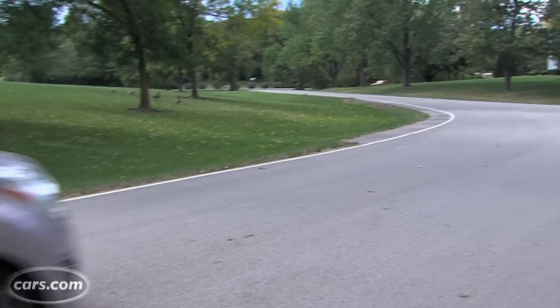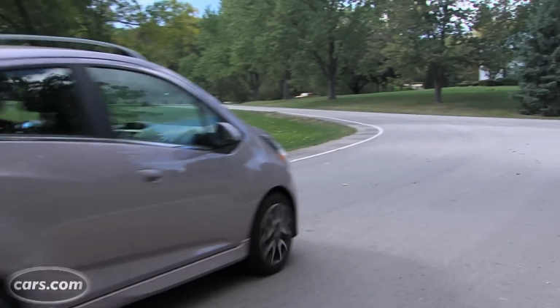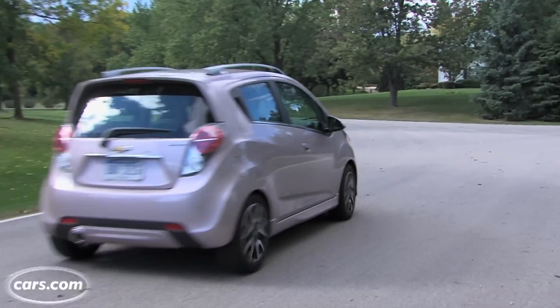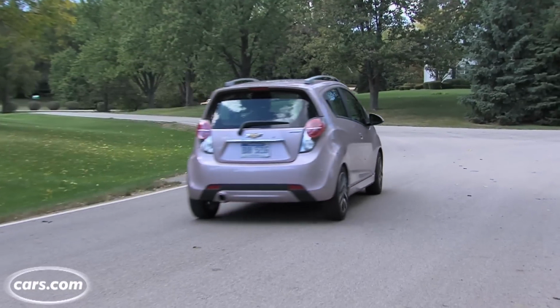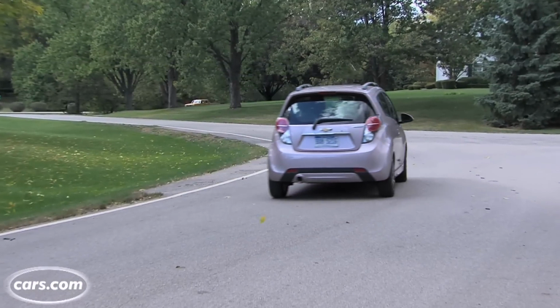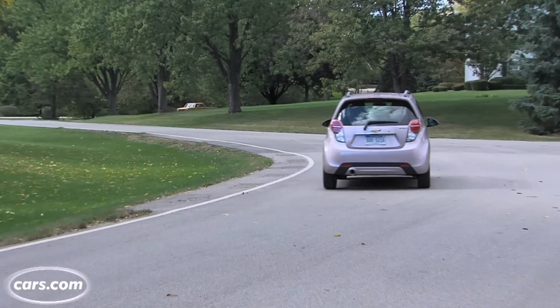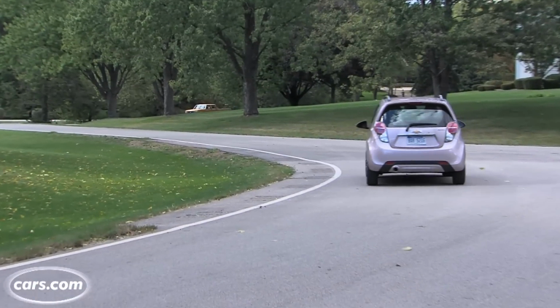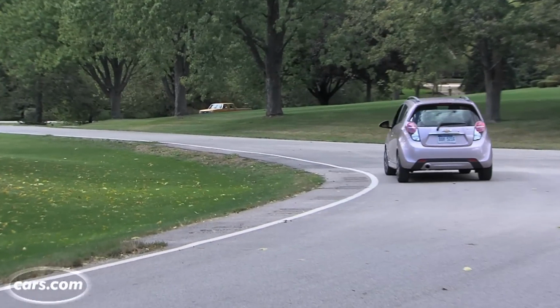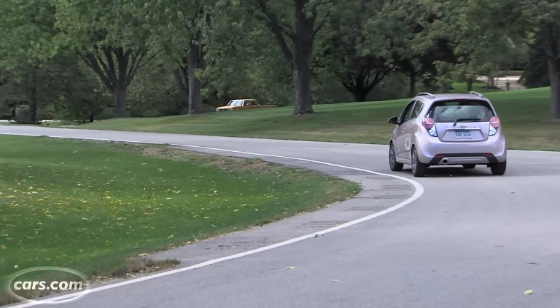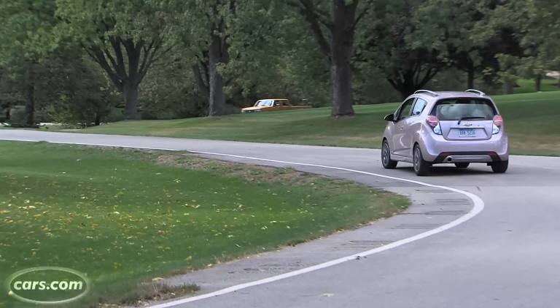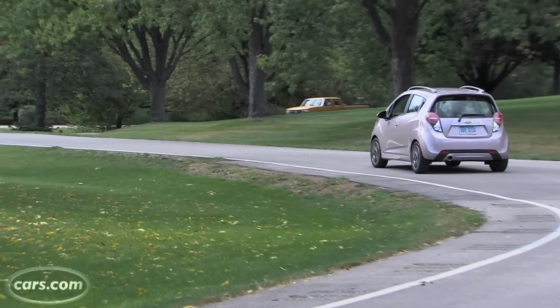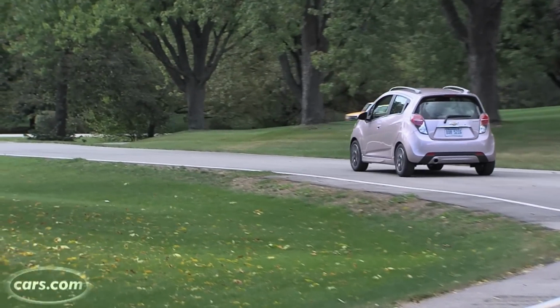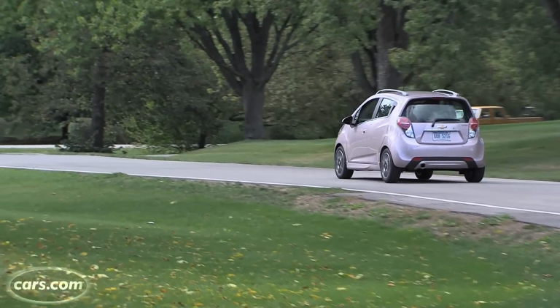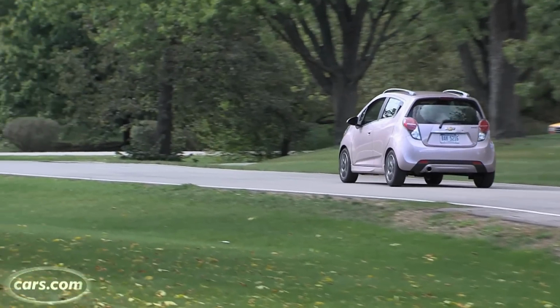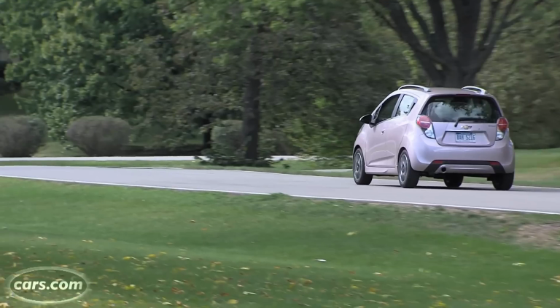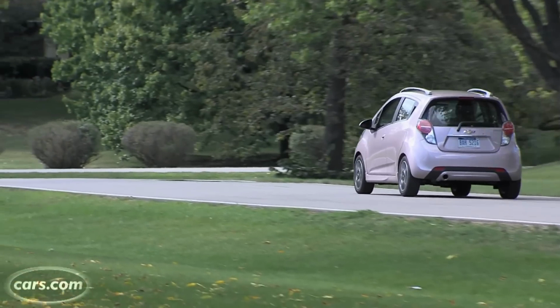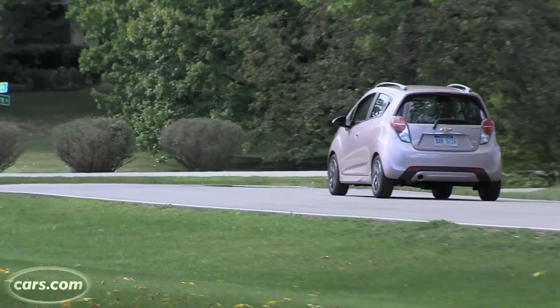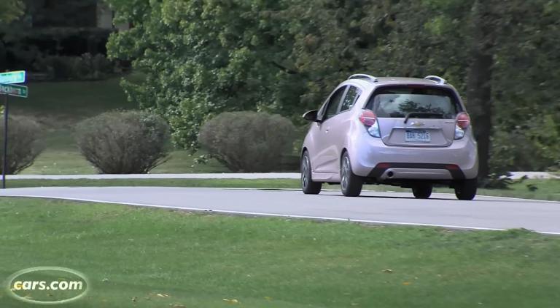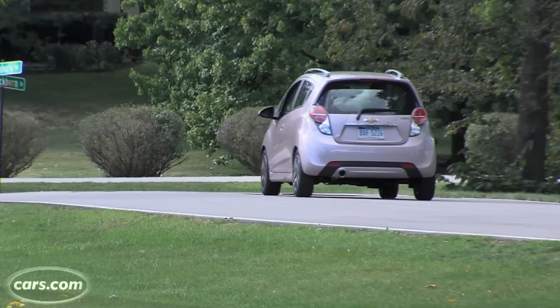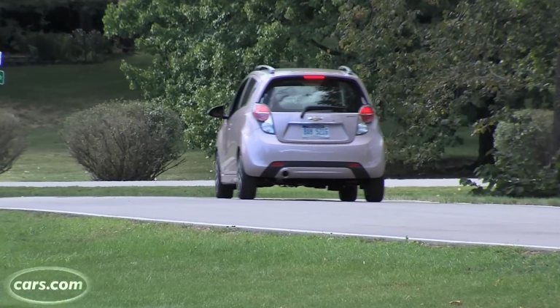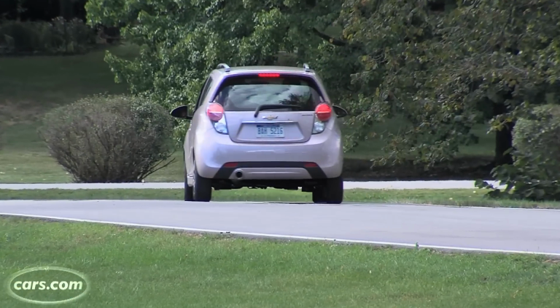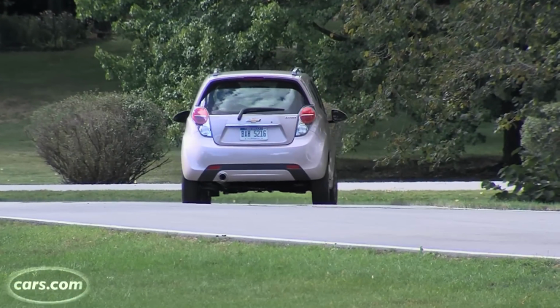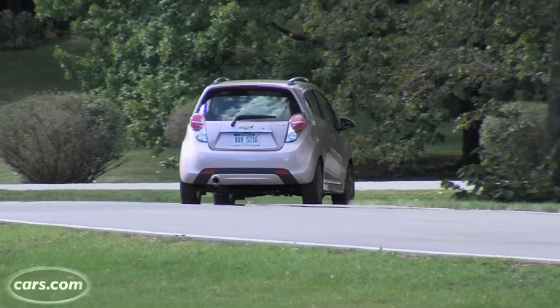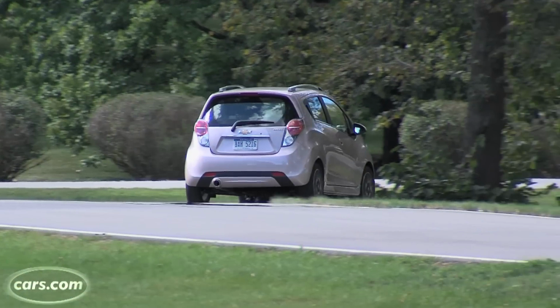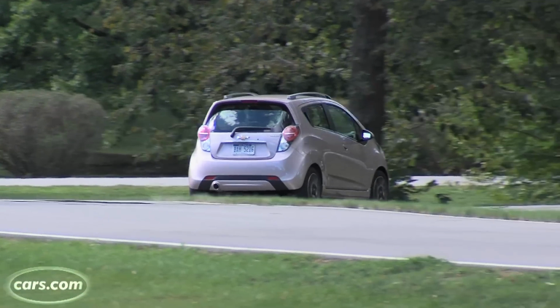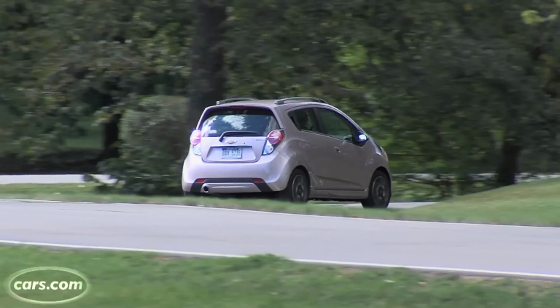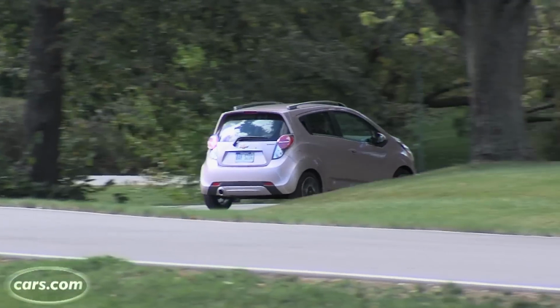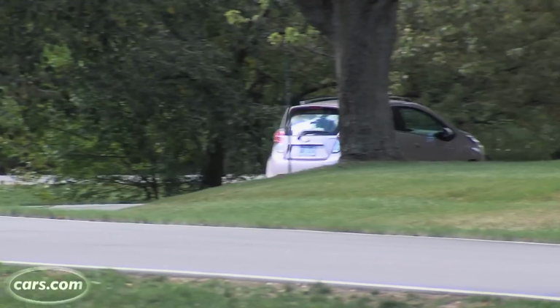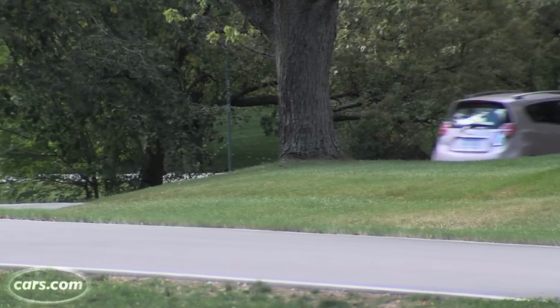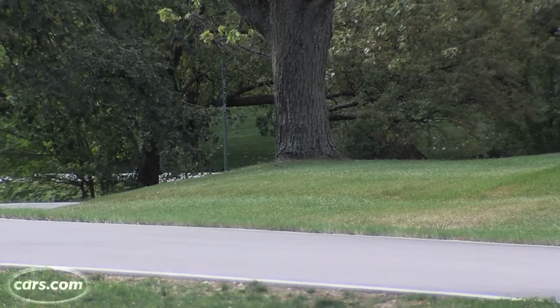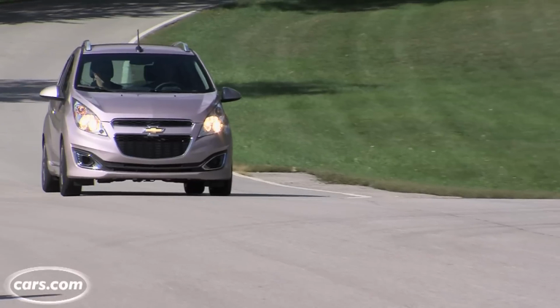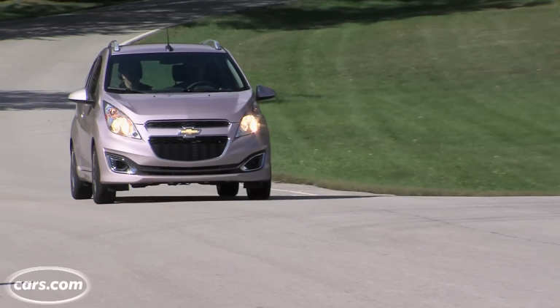The only performance glitch, when you take into account this car's size, comes from its short wheelbase. That means you move up and down quite a bit when traveling at high speeds. After about 40 minutes of highway driving, my stomach was ready for an off-ramp.